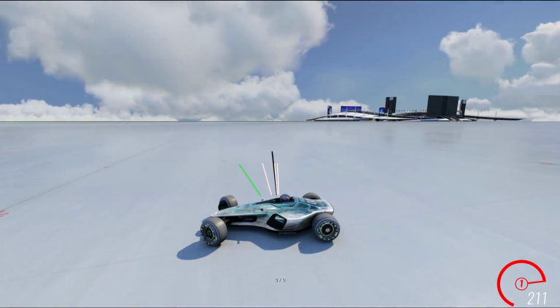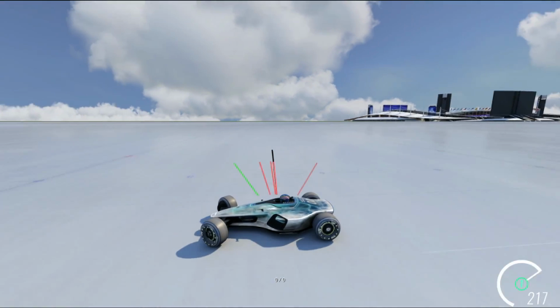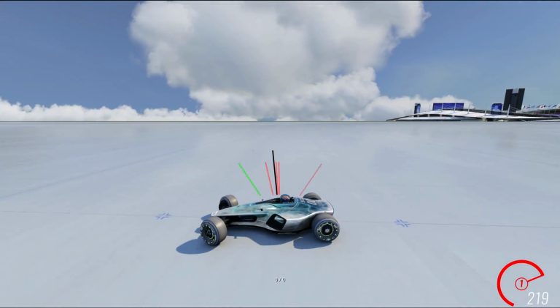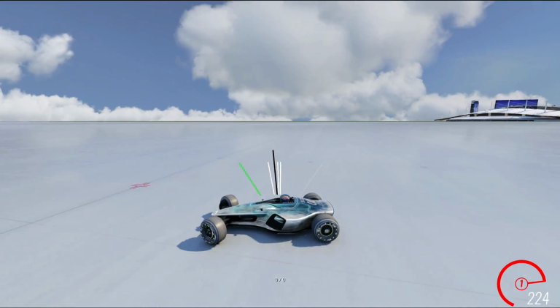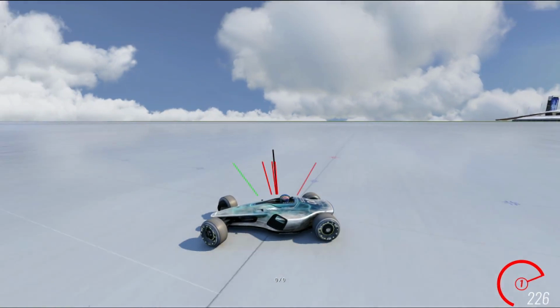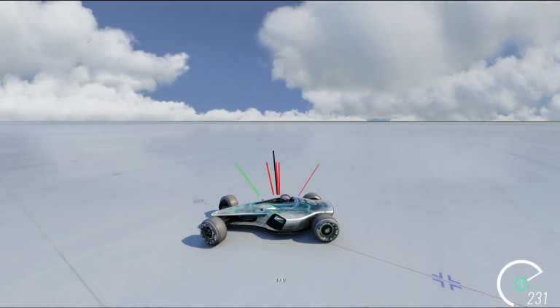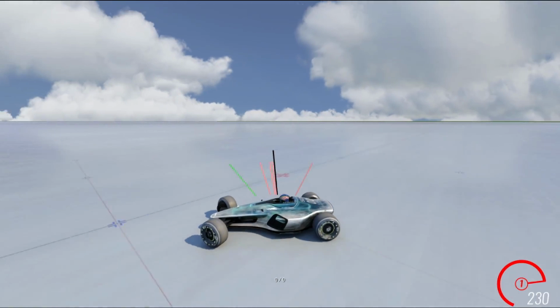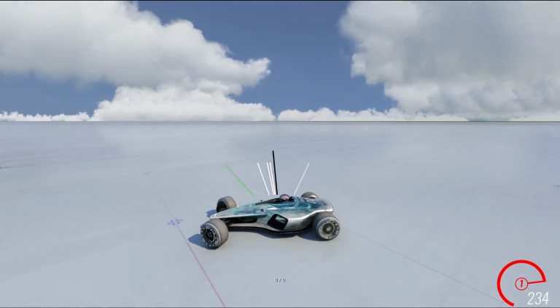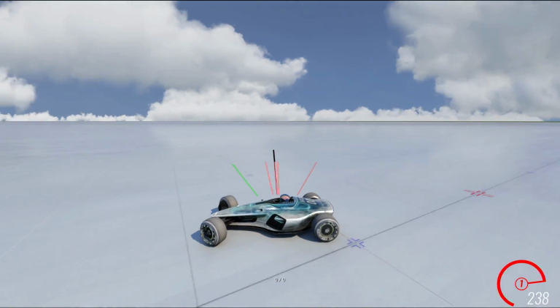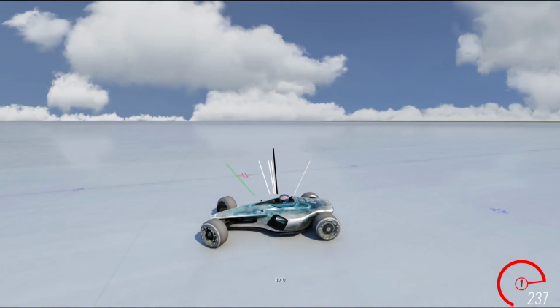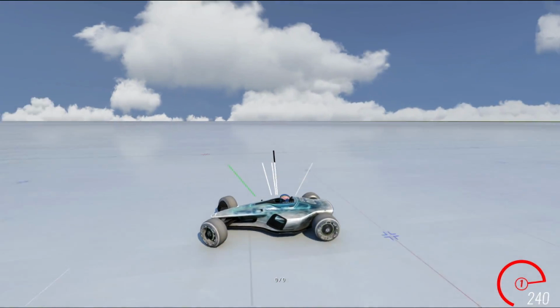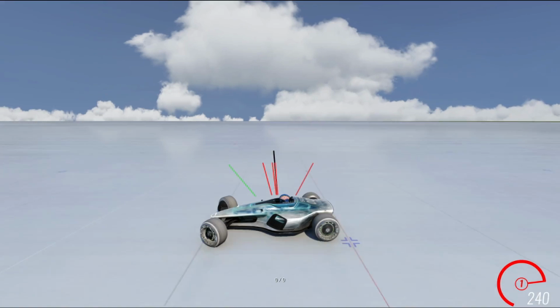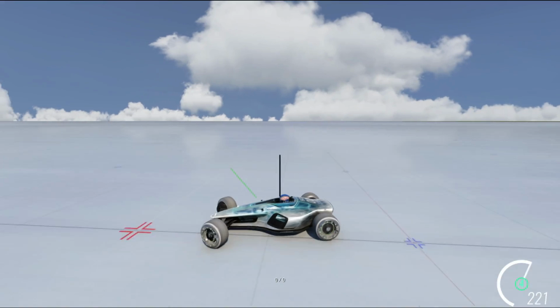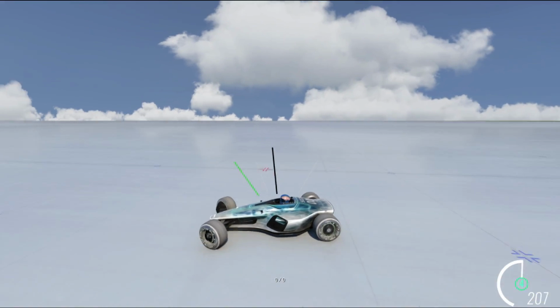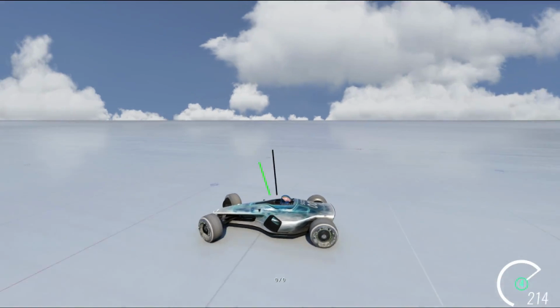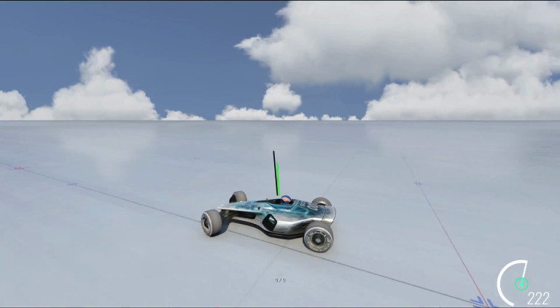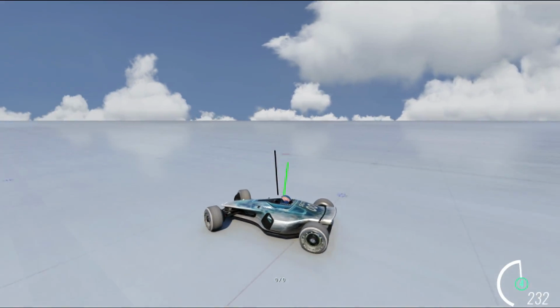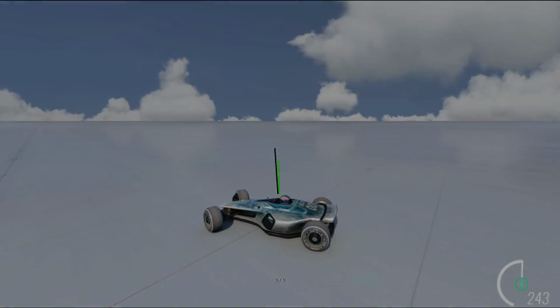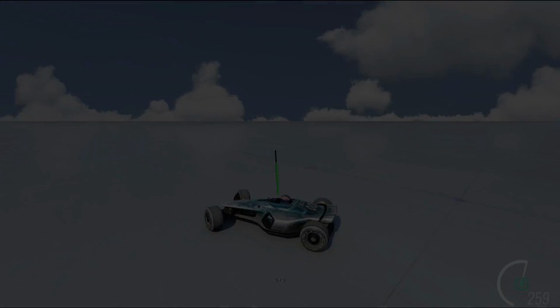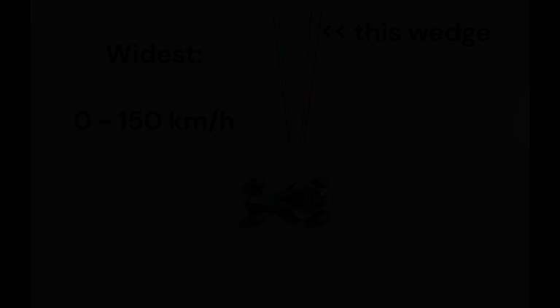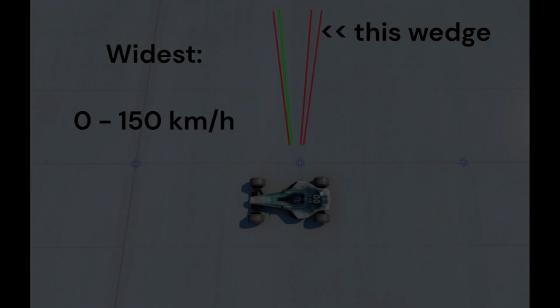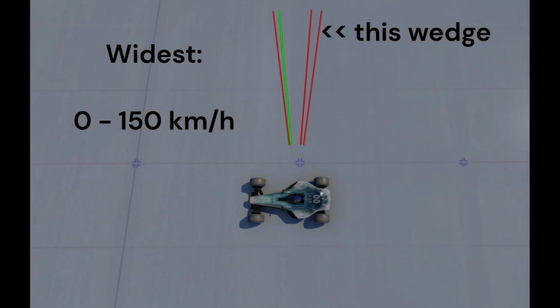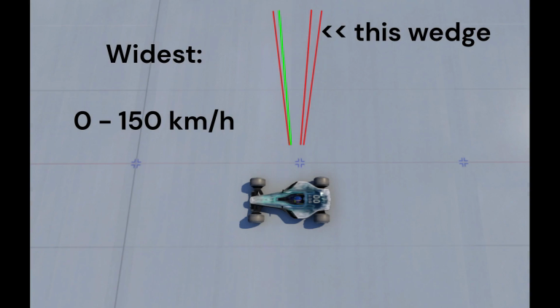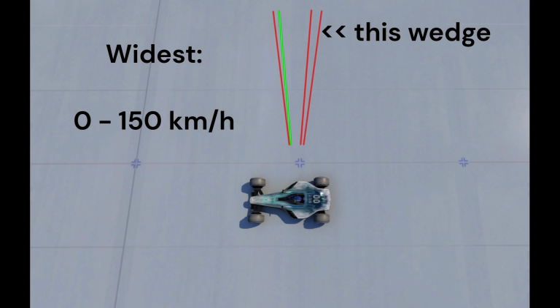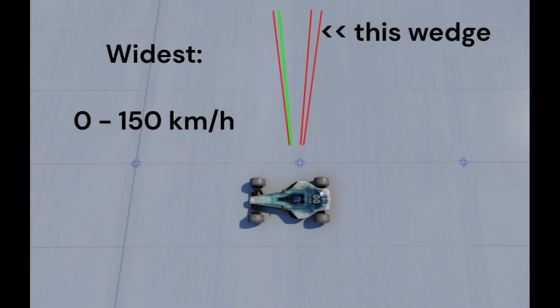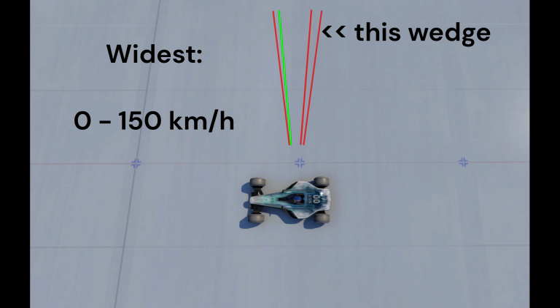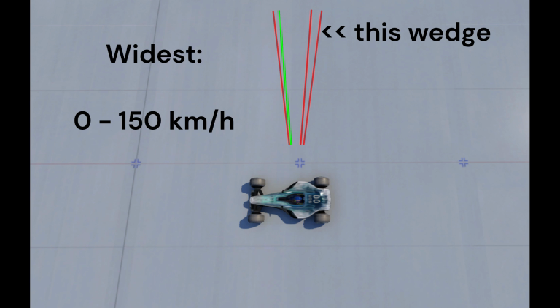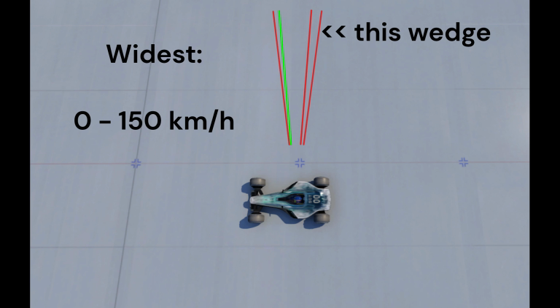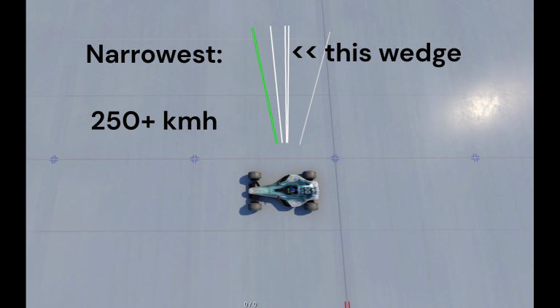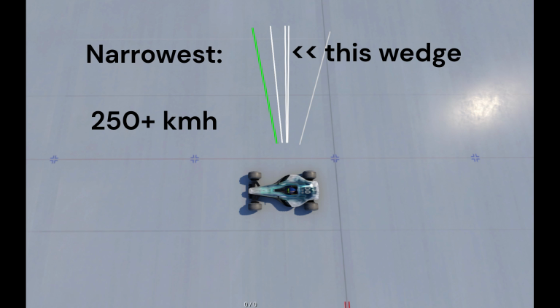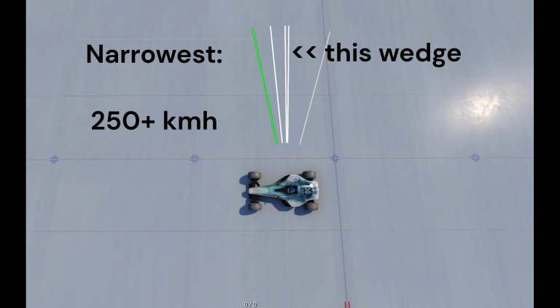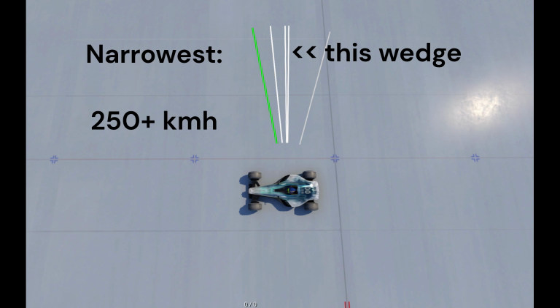Dropping through this zone from above is safe, though. The danger wedge varies pretty significantly by speed. At its widest, it's around 3 degrees, and at its narrowest, just under 1 degree.